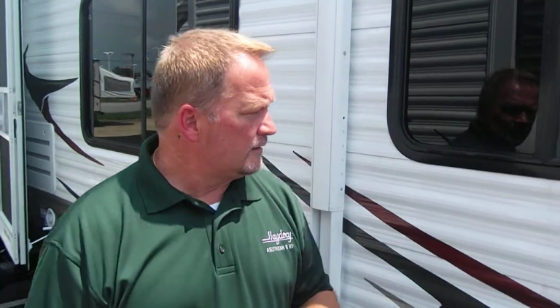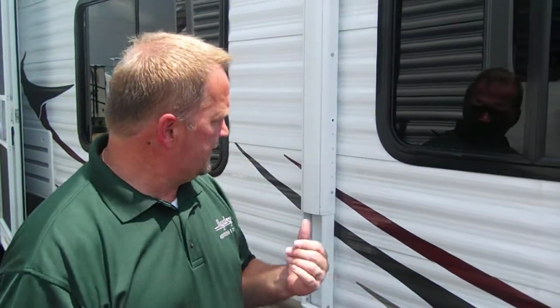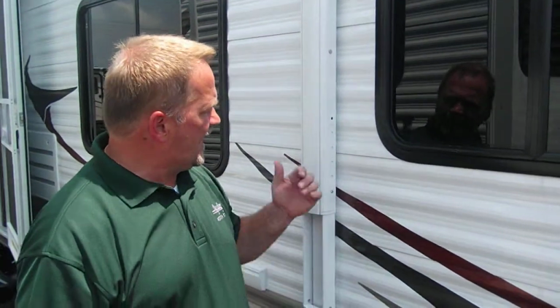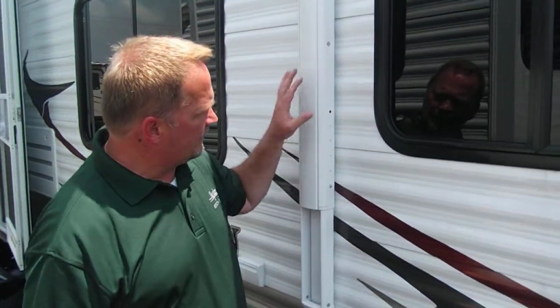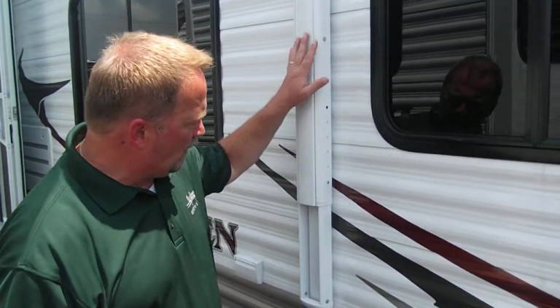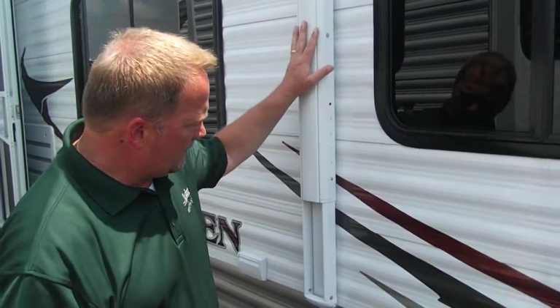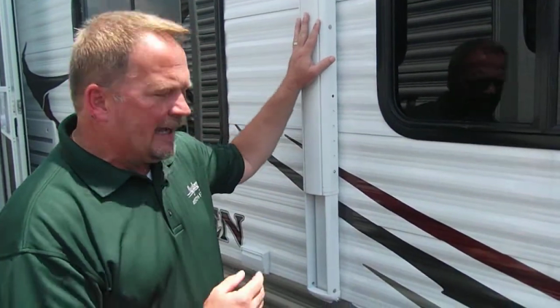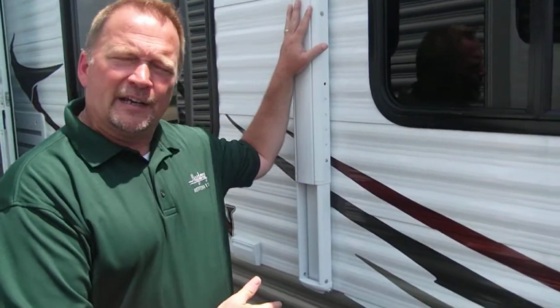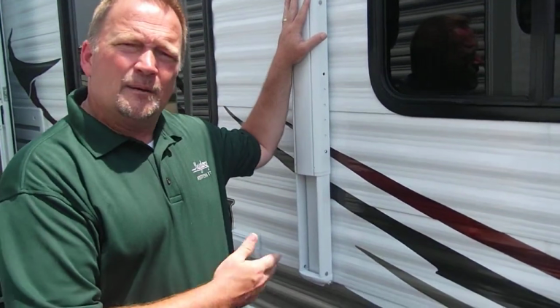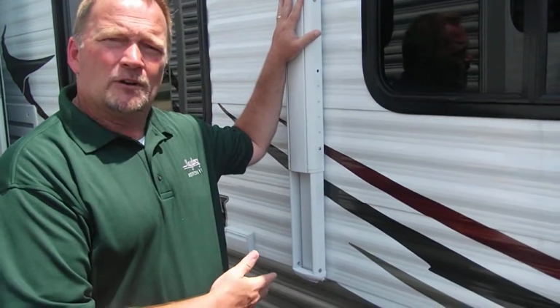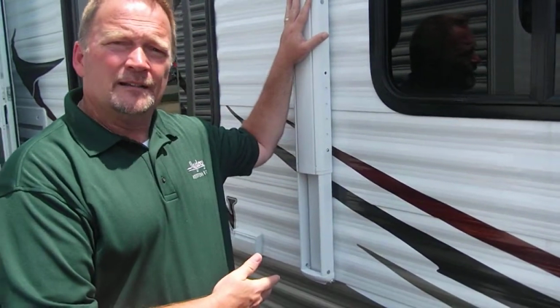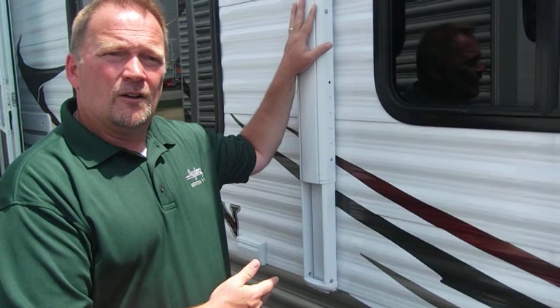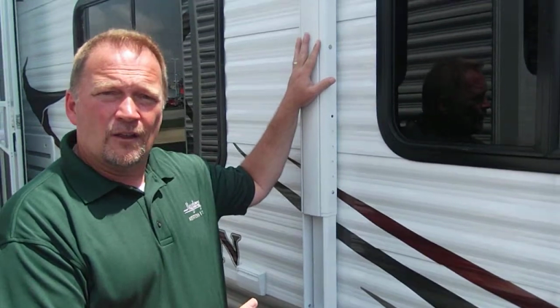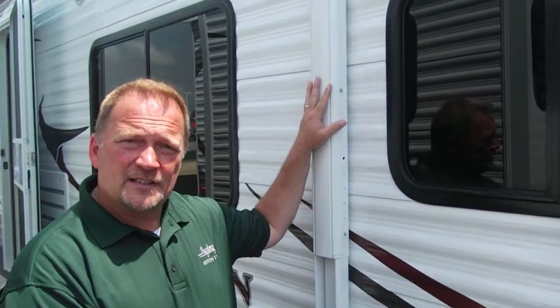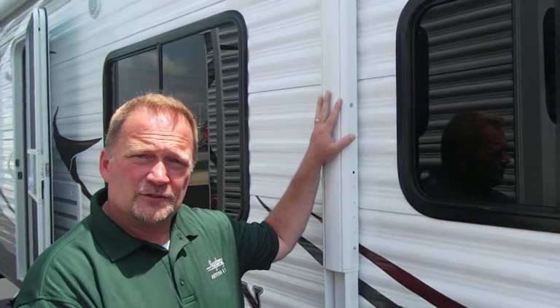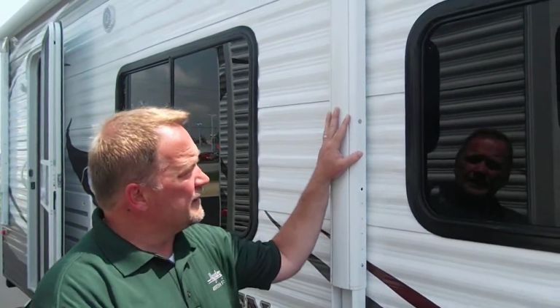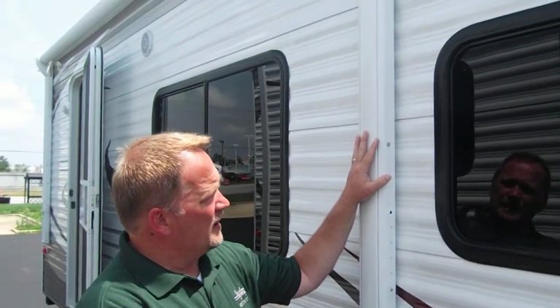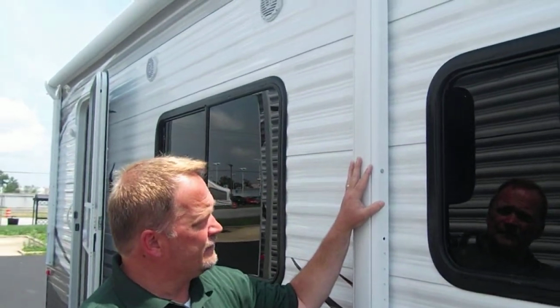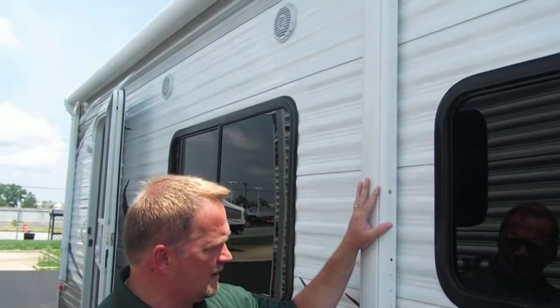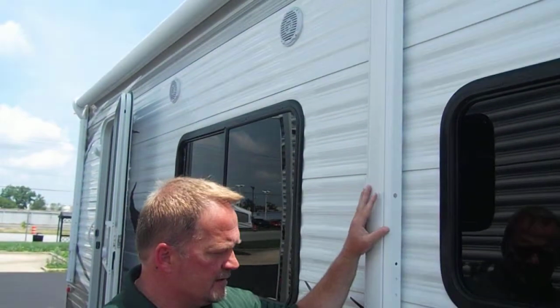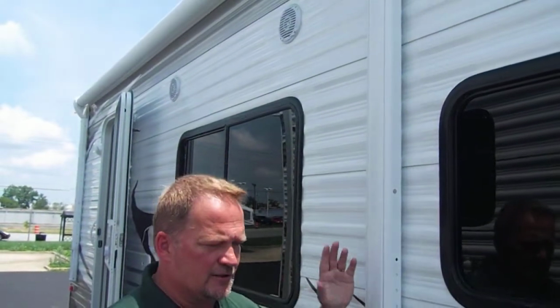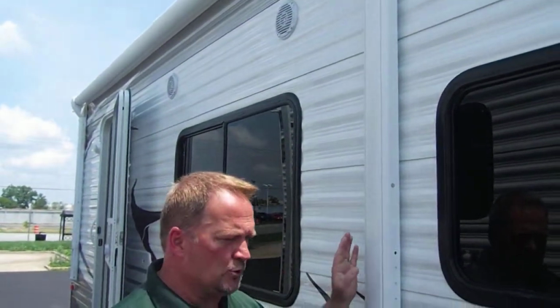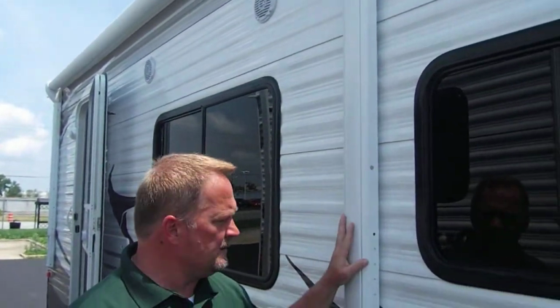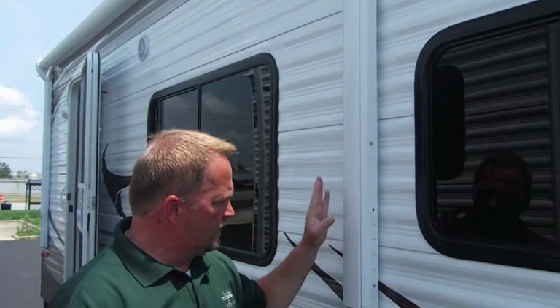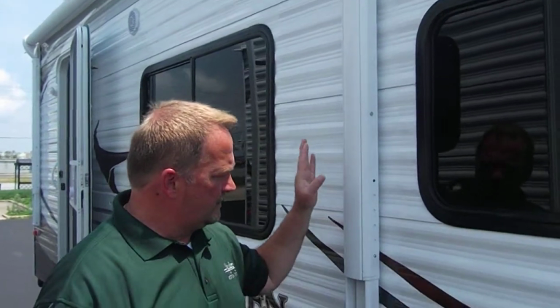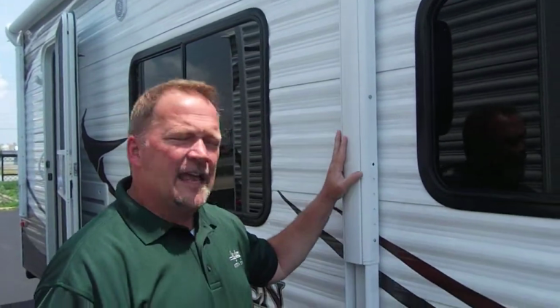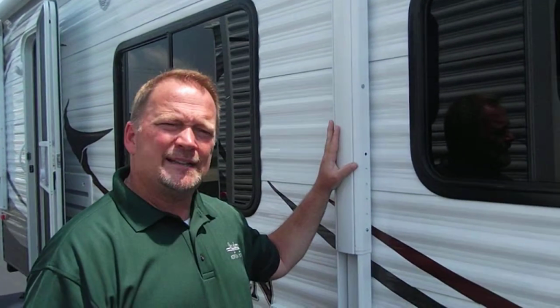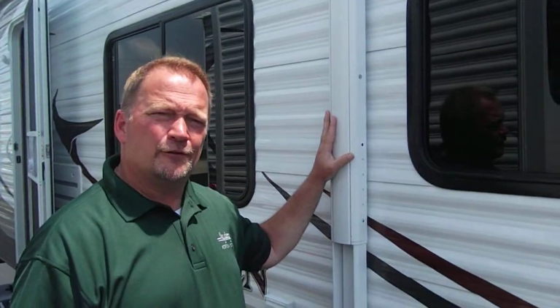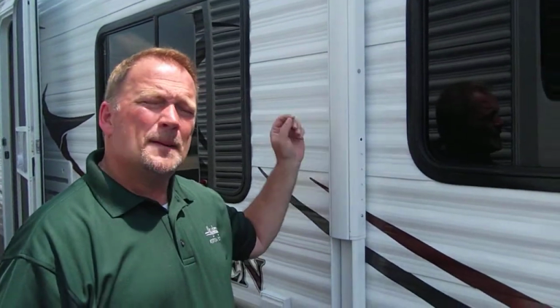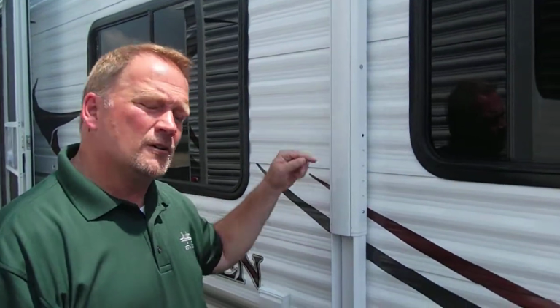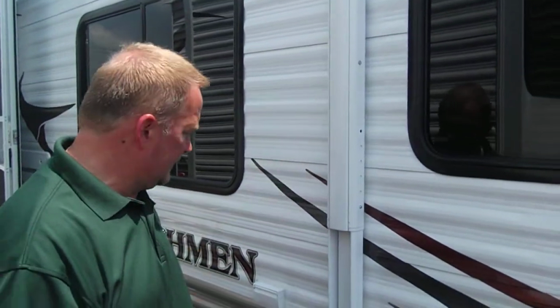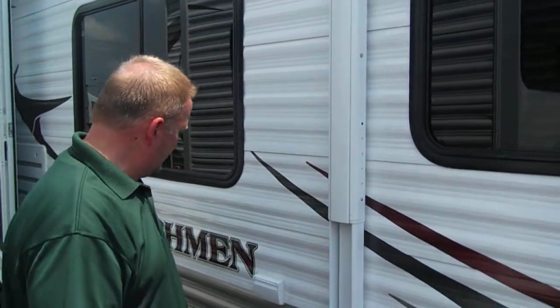Going on down the side here, I'd like to point out the Carefree power awning on this Dutchman trailer. This is an upgrade for this Dutchman — standard is a manual awning — but it's a good name brand Carefree power awning. That's an upgrade.